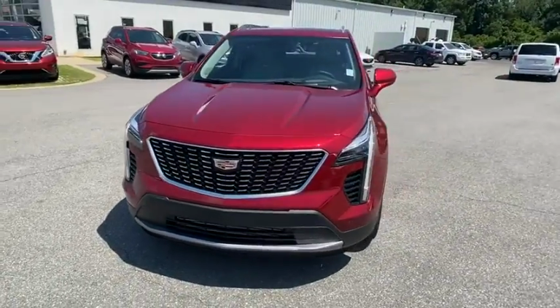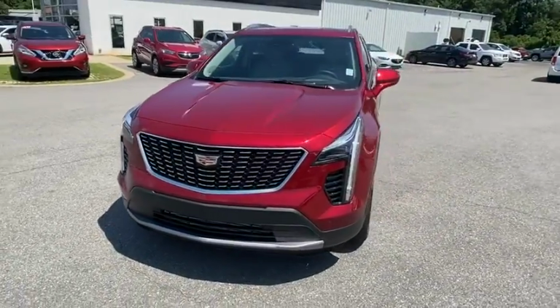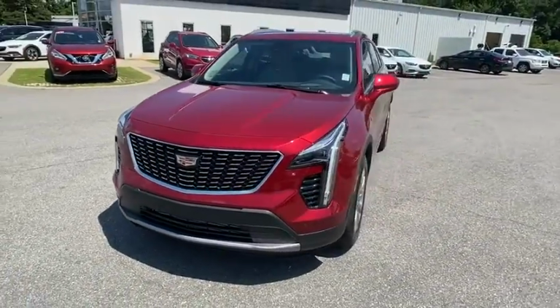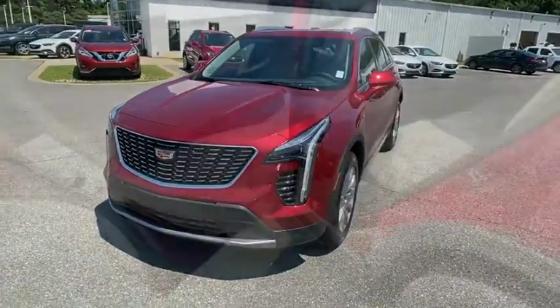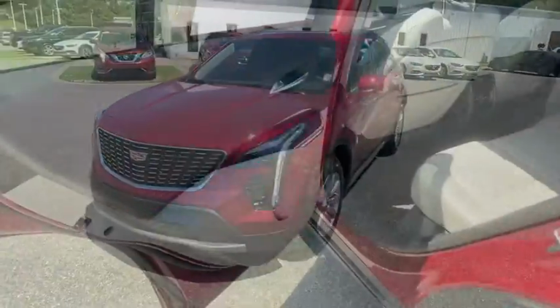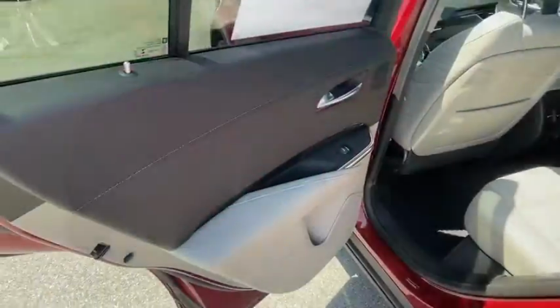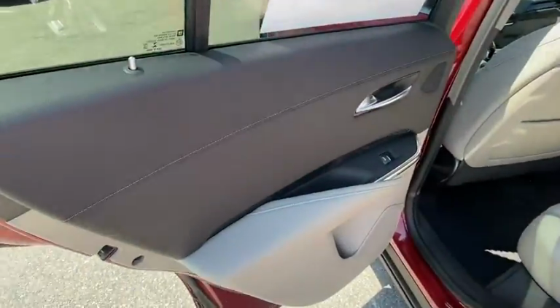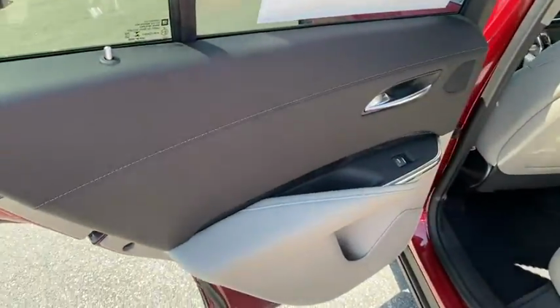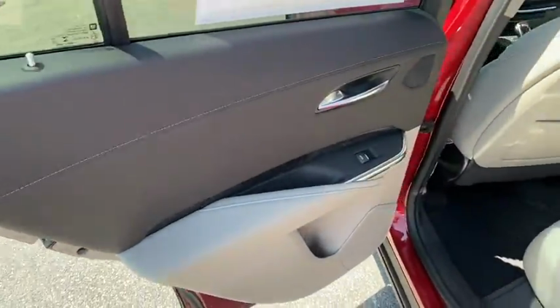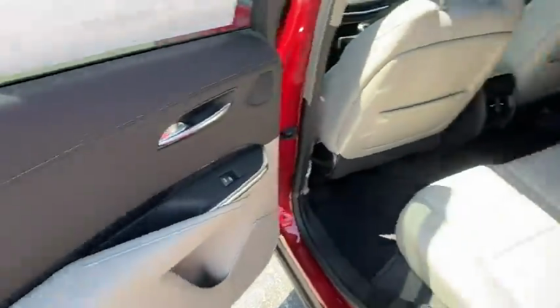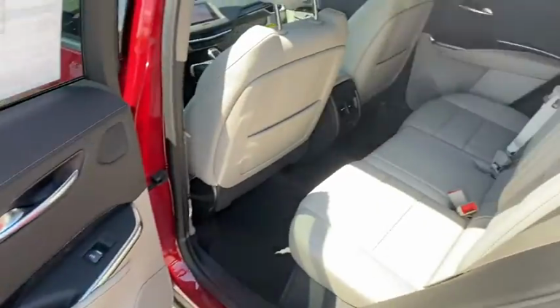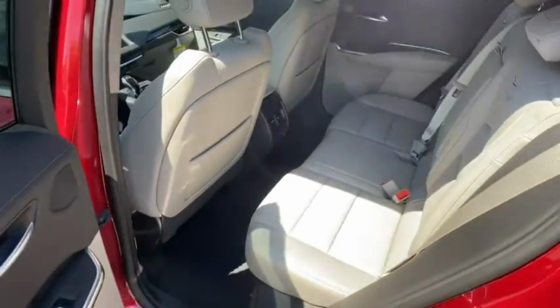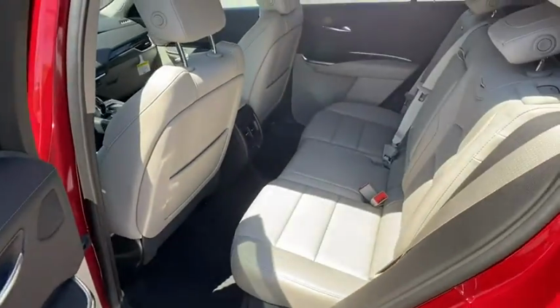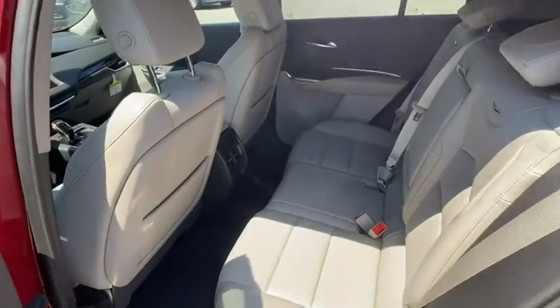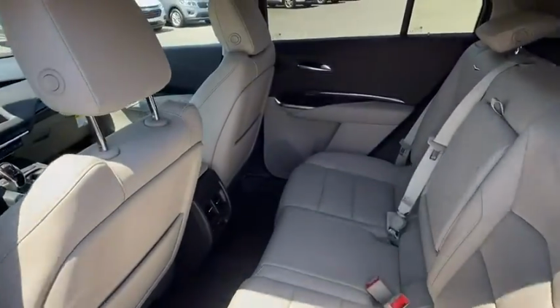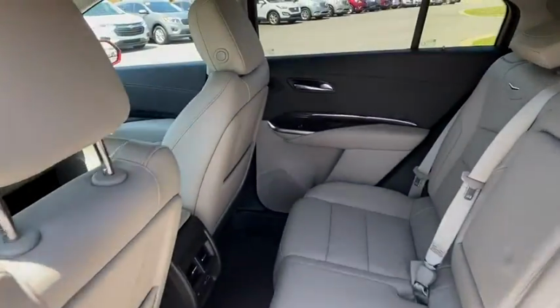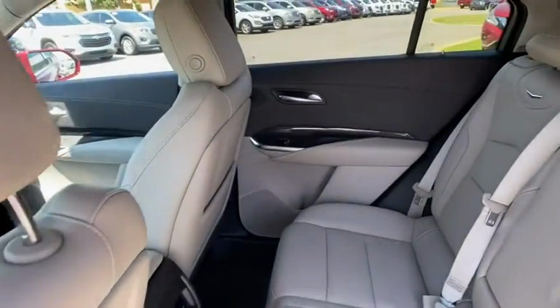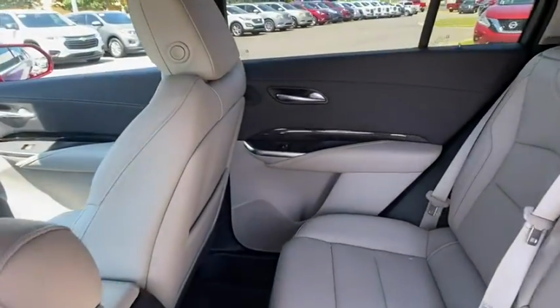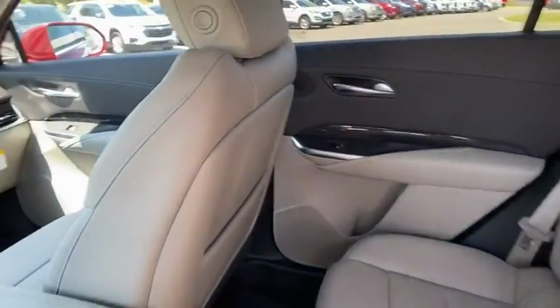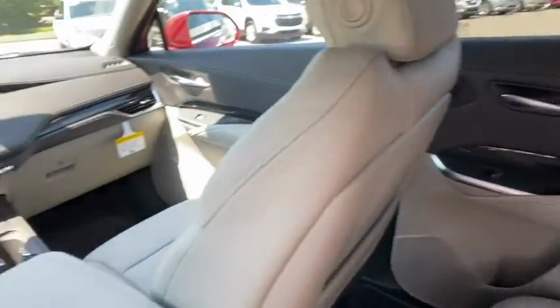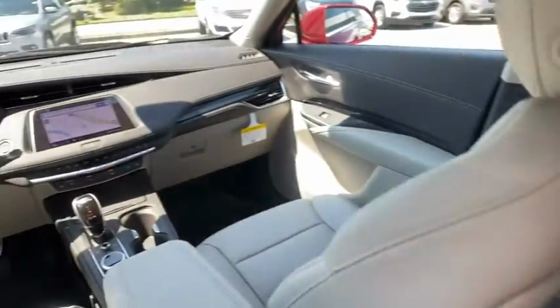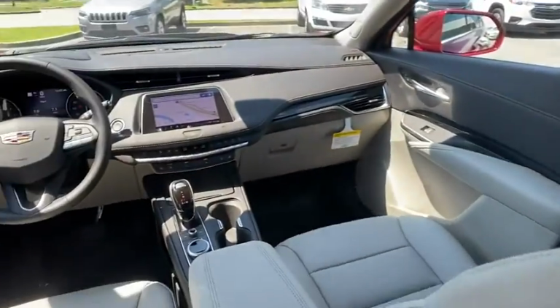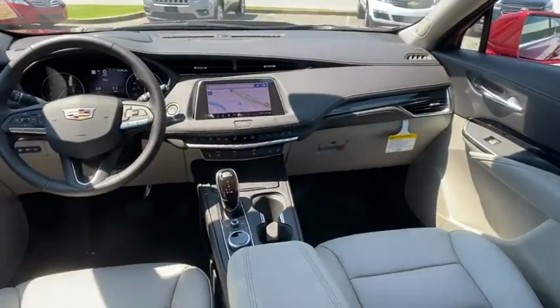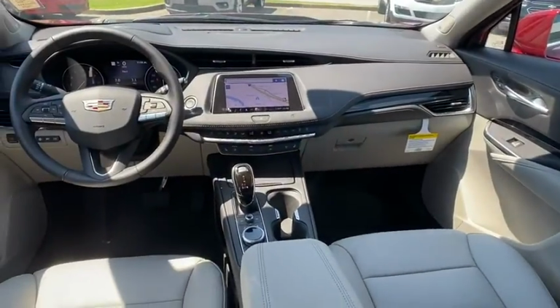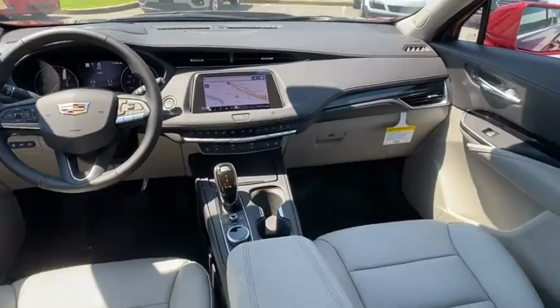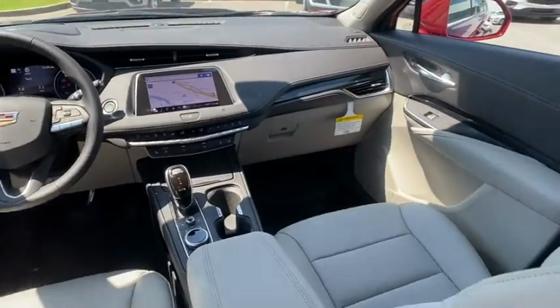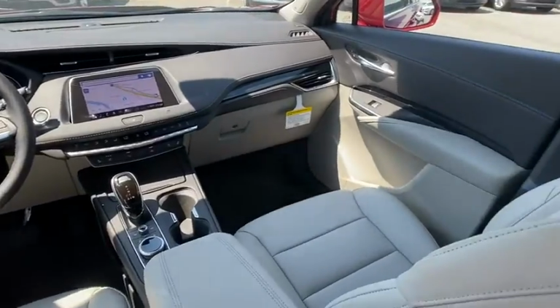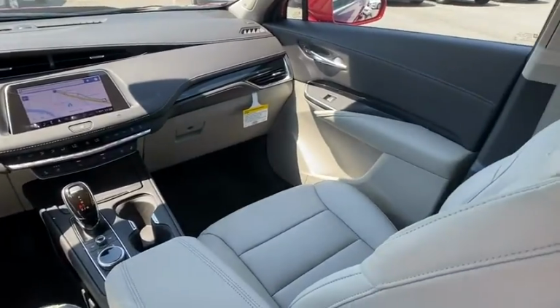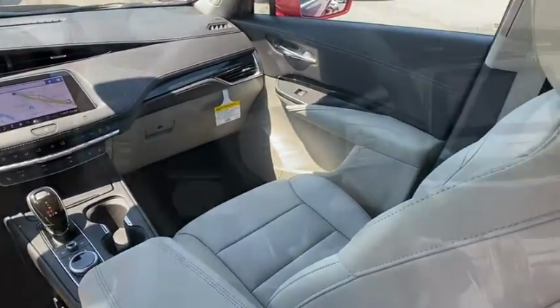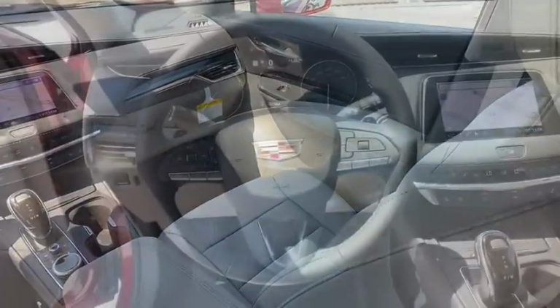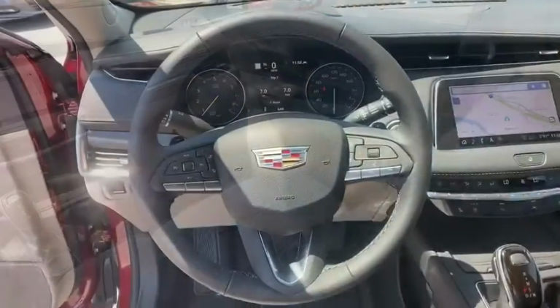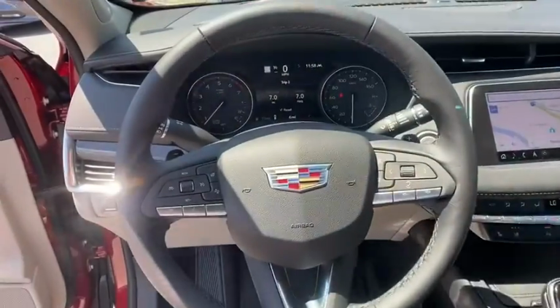Heated front driver and passenger seat, electronic stability control, compass, rear window defroster, power windows, trip computer, security system, panic alarm, overhead console.